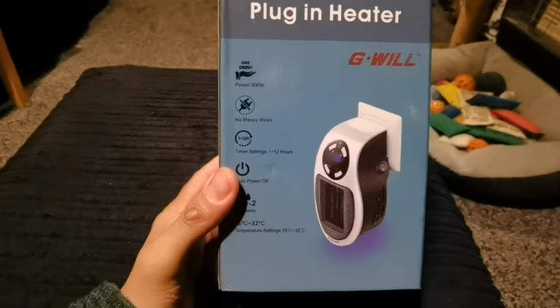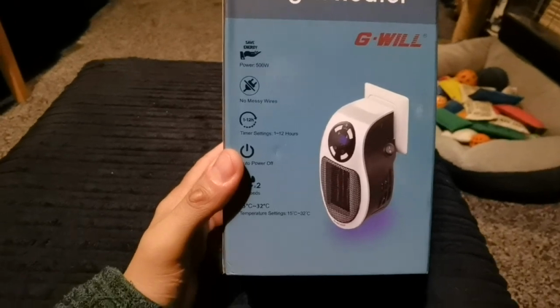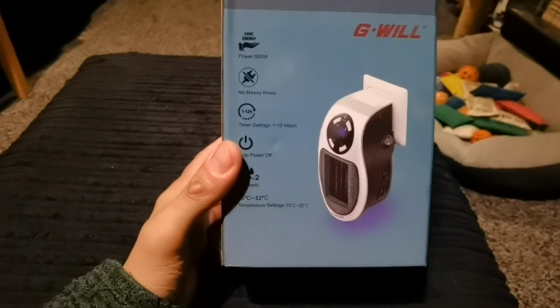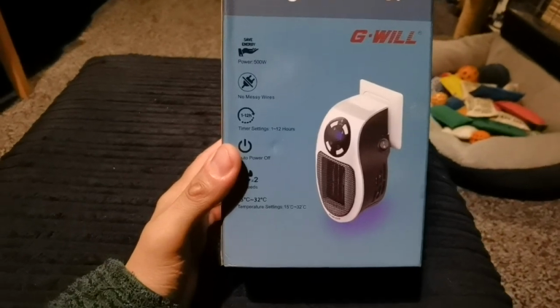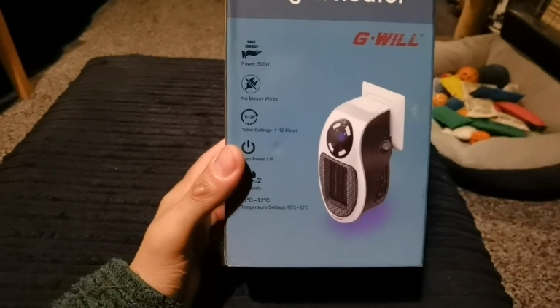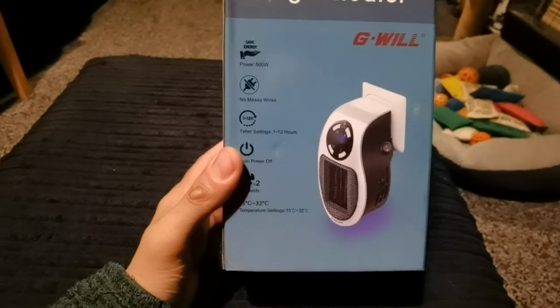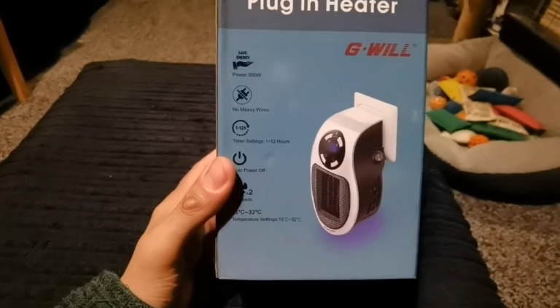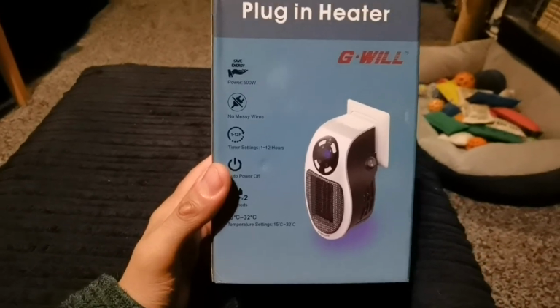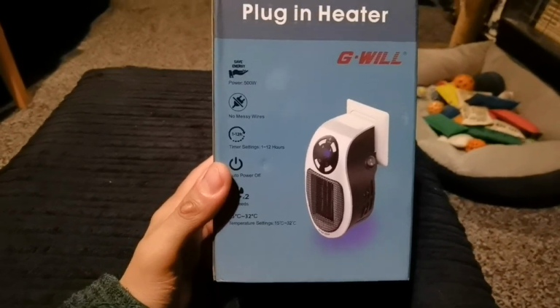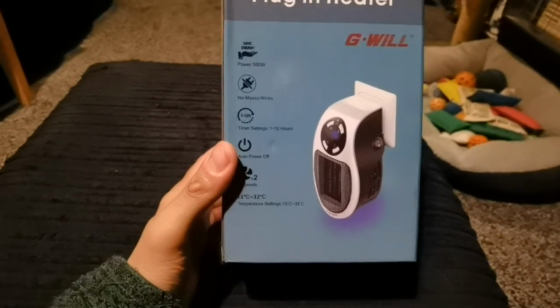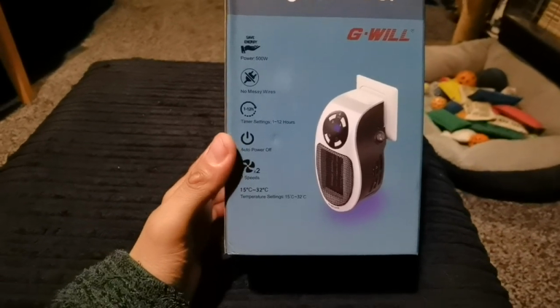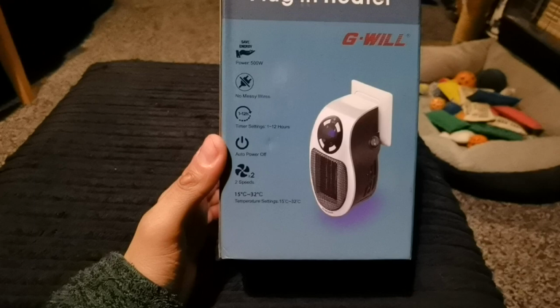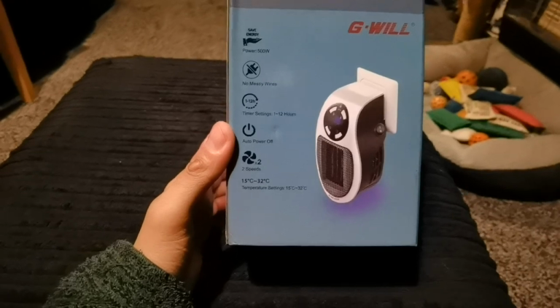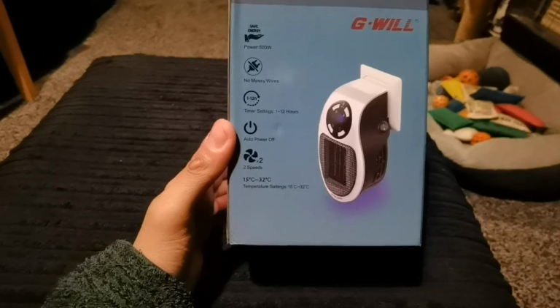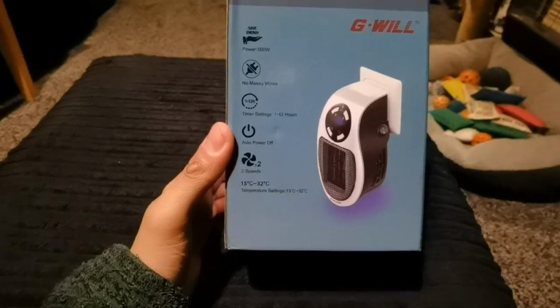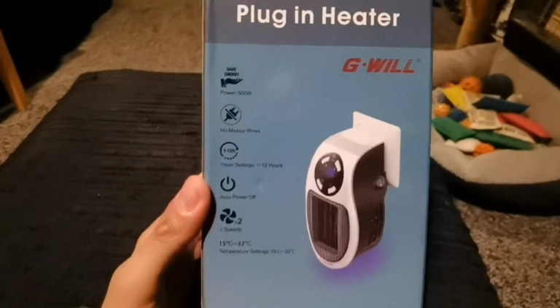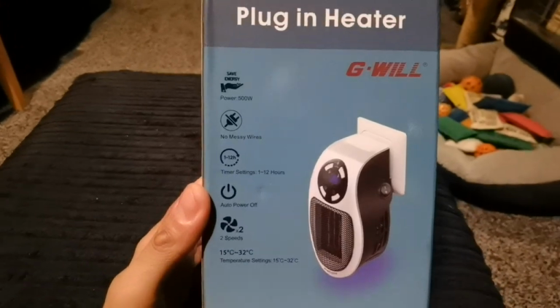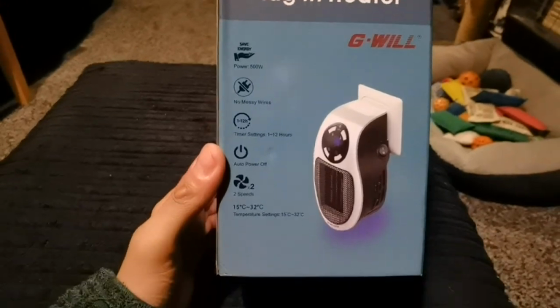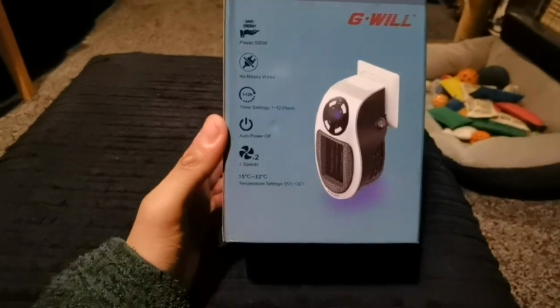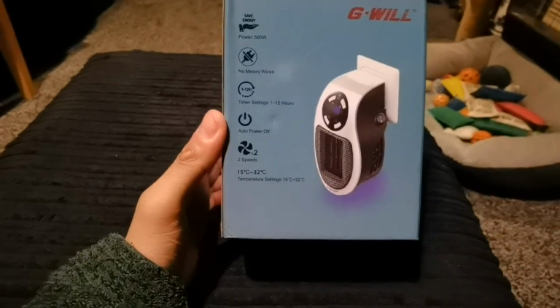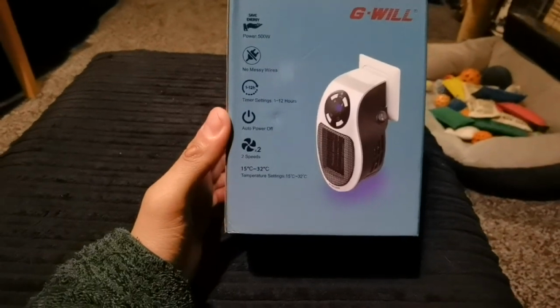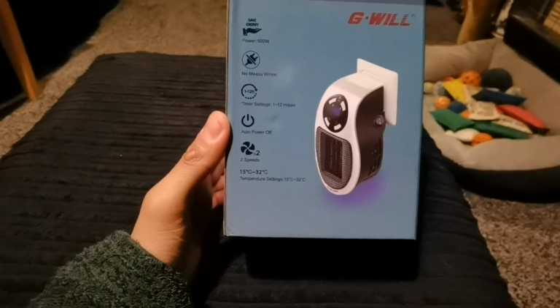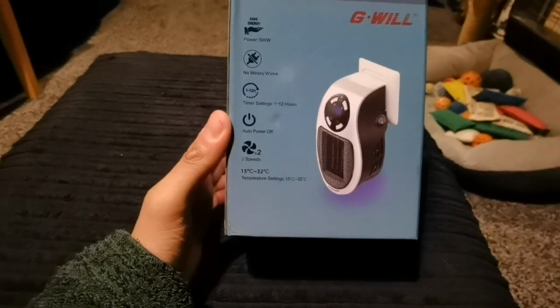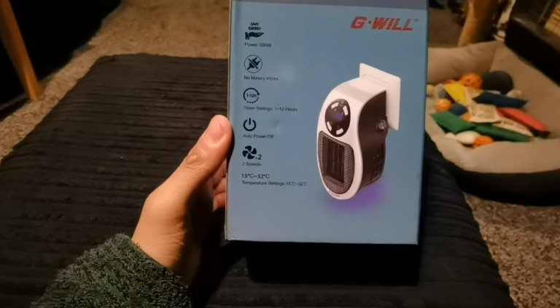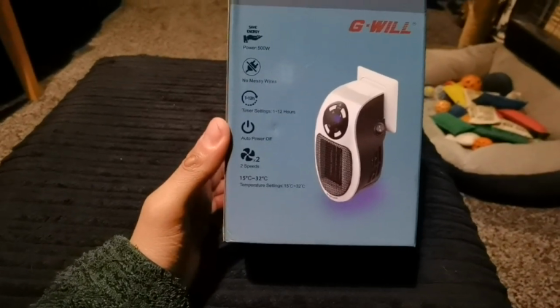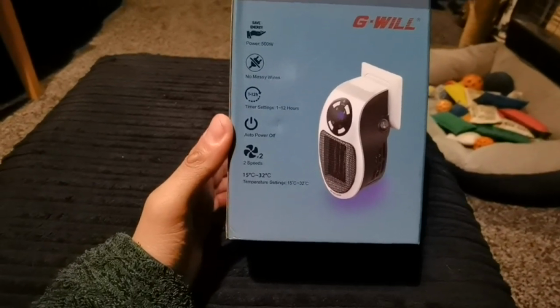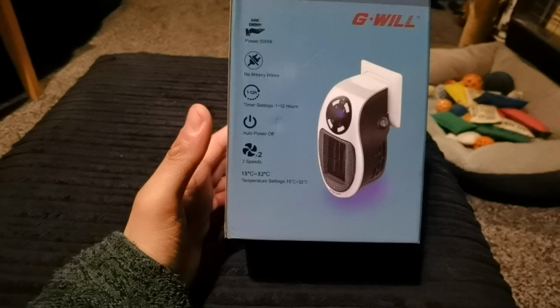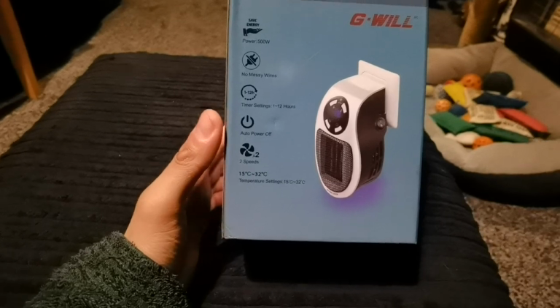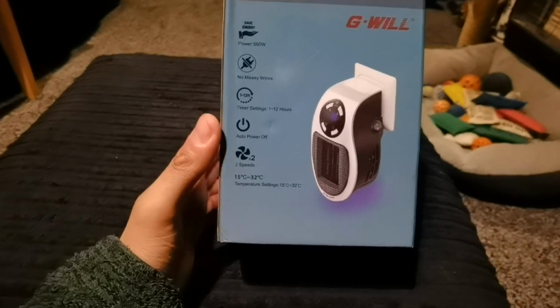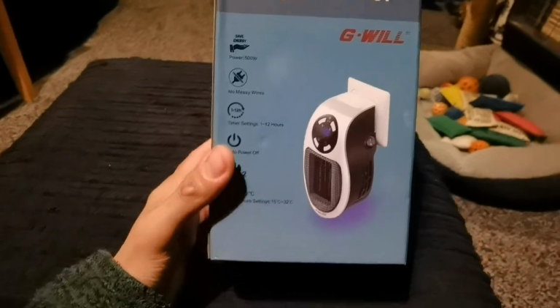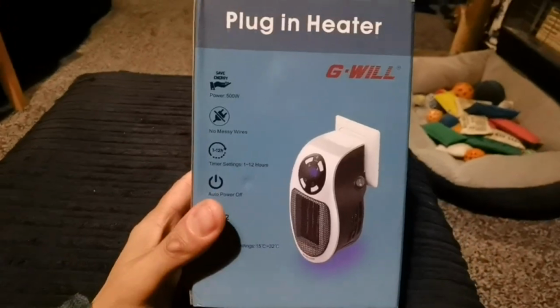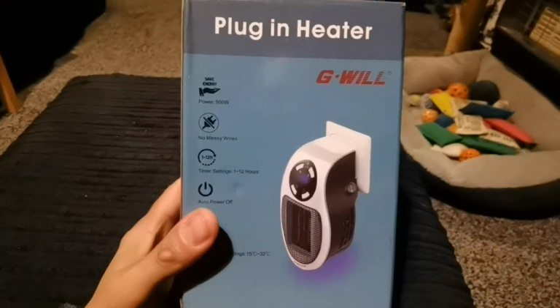No wires at all. It's got timer settings from 1 to 12 hours, auto power off, two speeds of the fan, and it goes from 15 Celsius up to 32 Celsius very quickly.